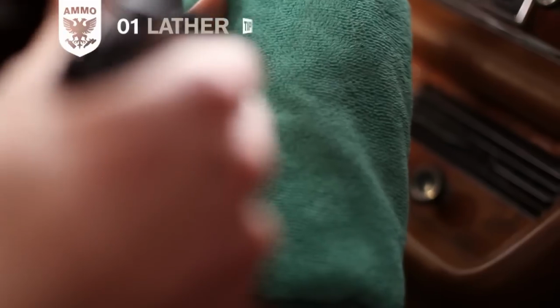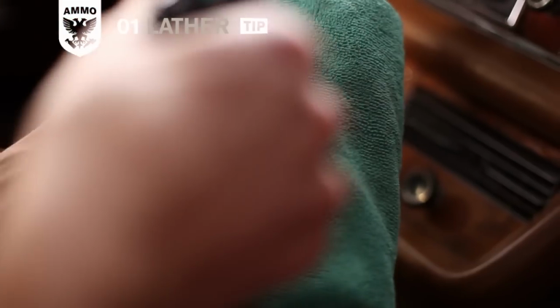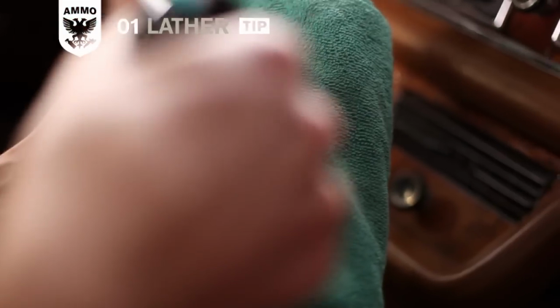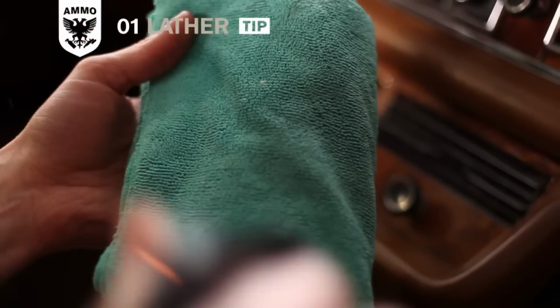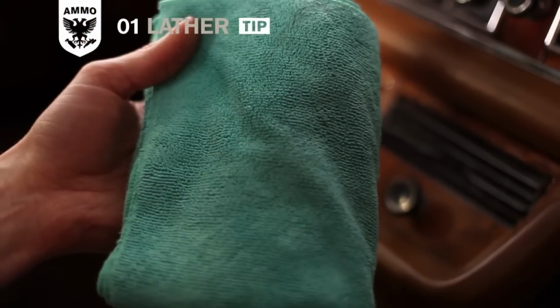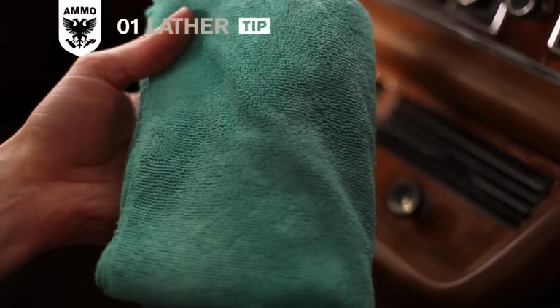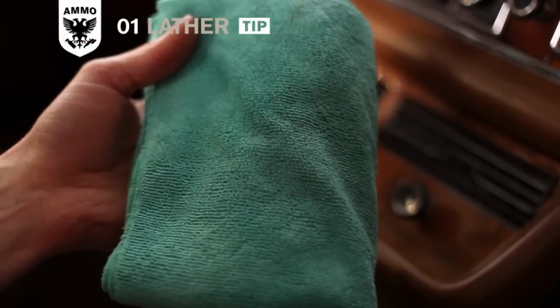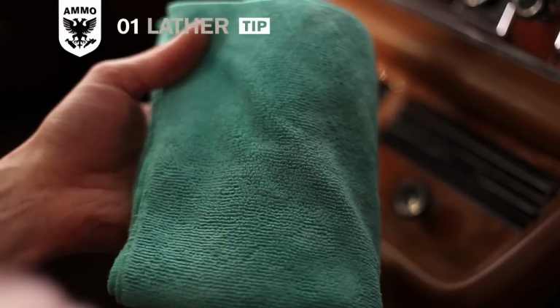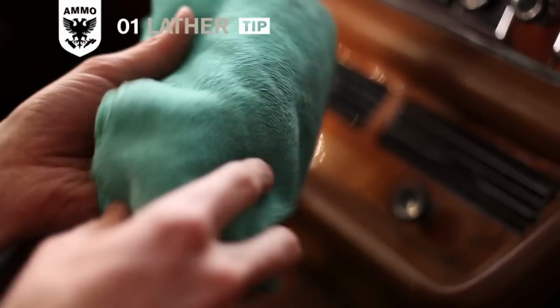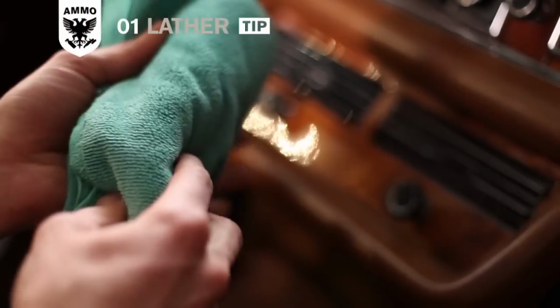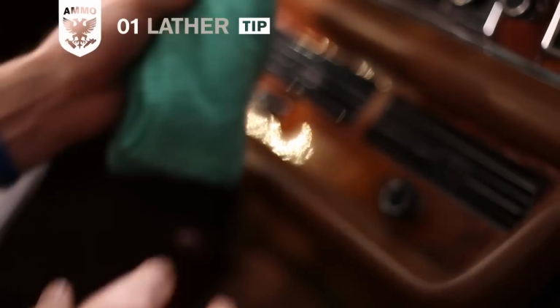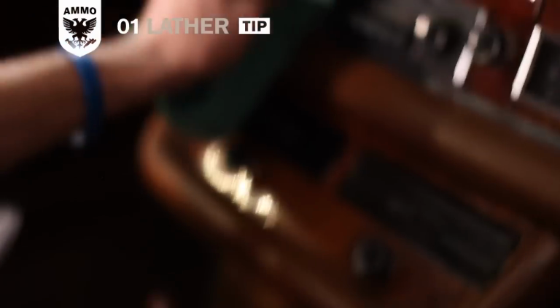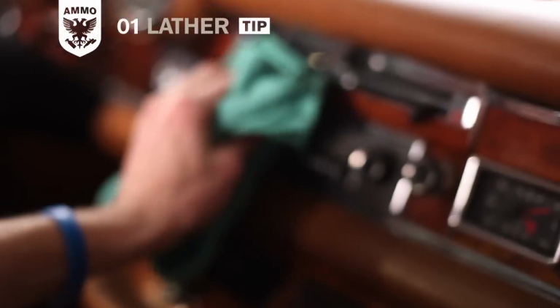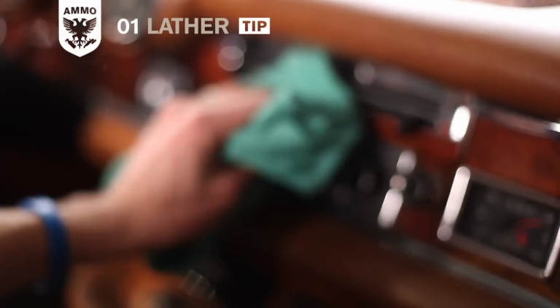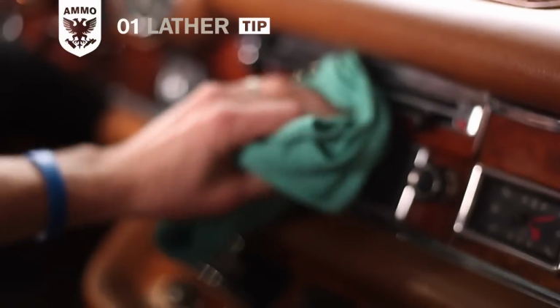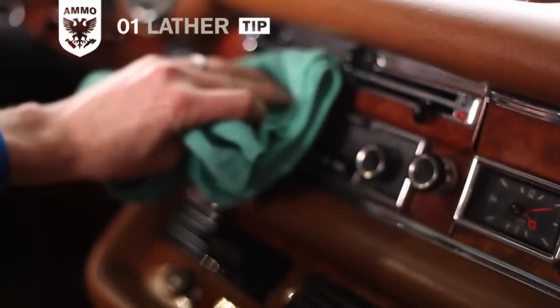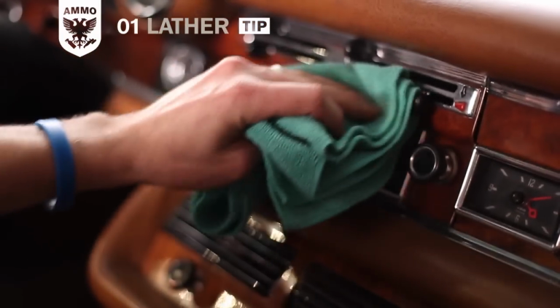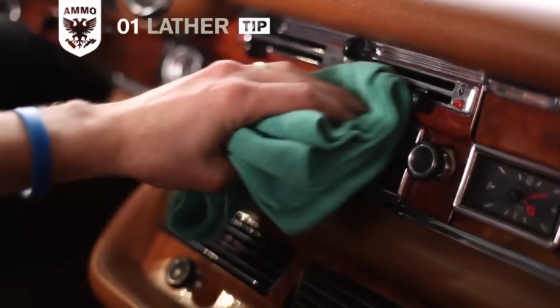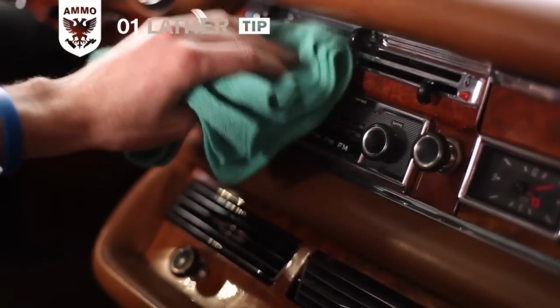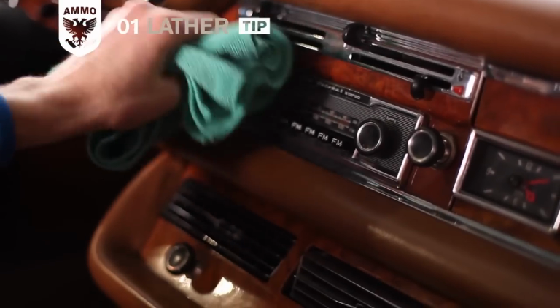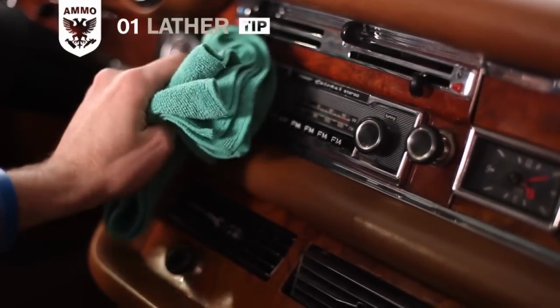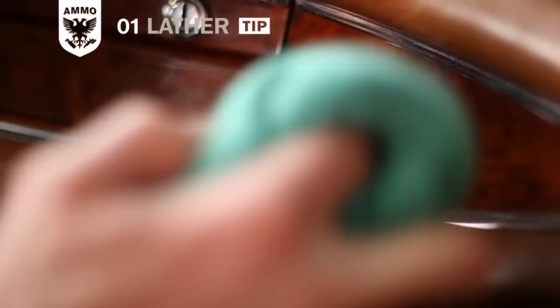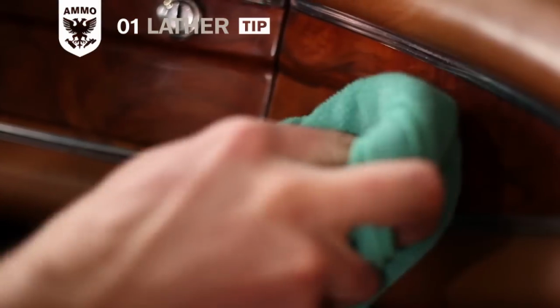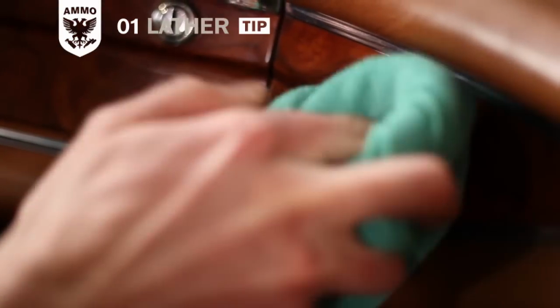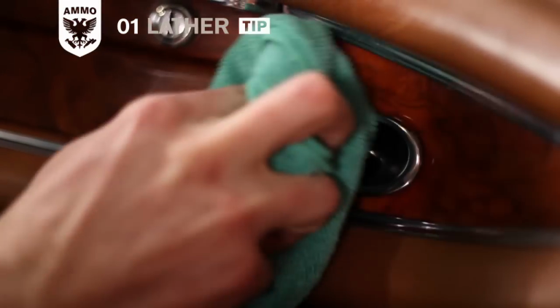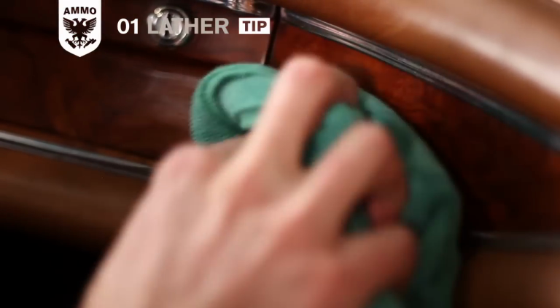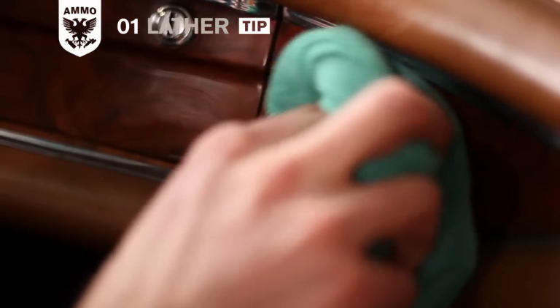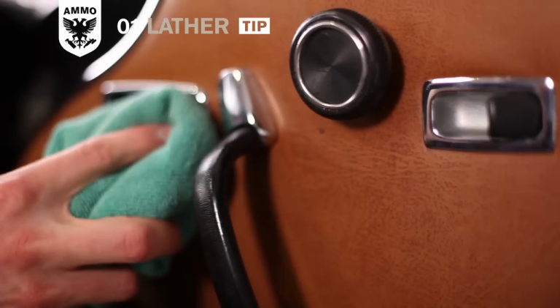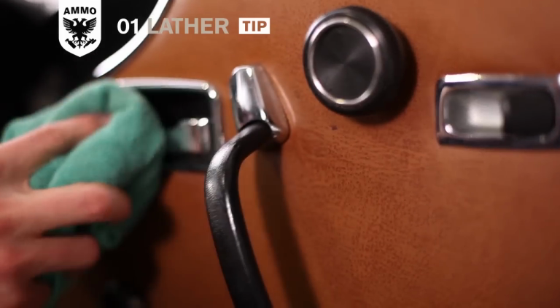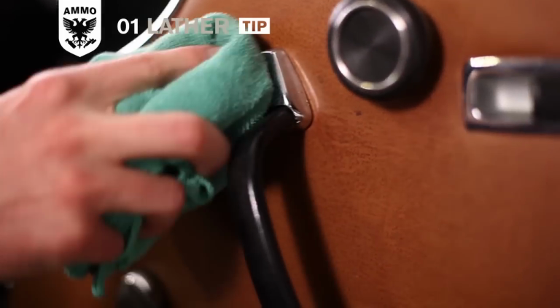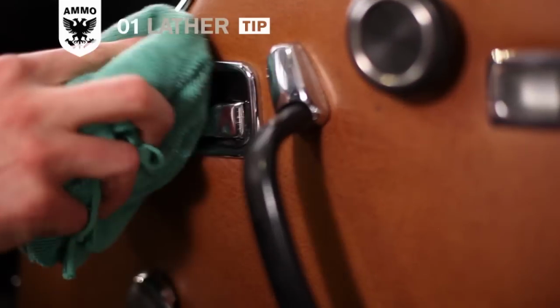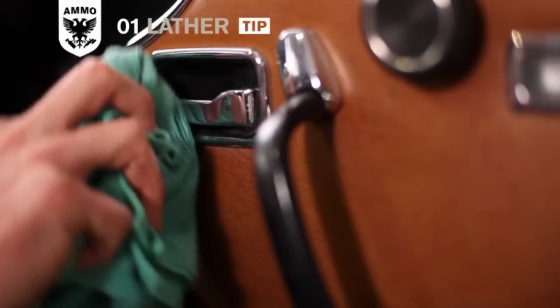When cleaning sensitive electrical areas, like buttons on the door and the center console, spray lather onto a towel and then wipe the area to avoid inadvertently soaking any electrical components.